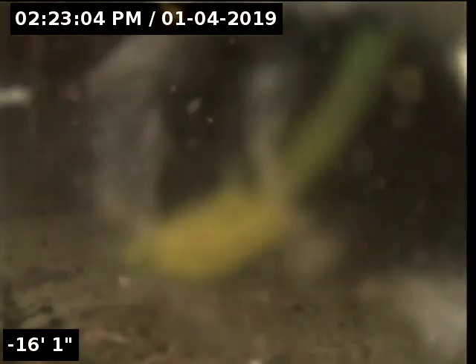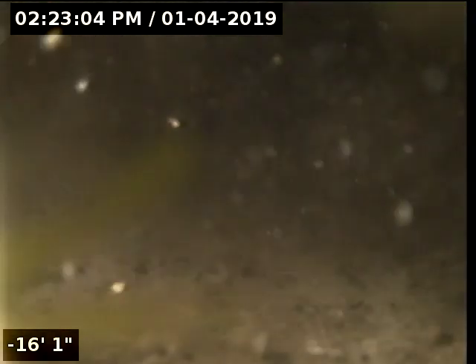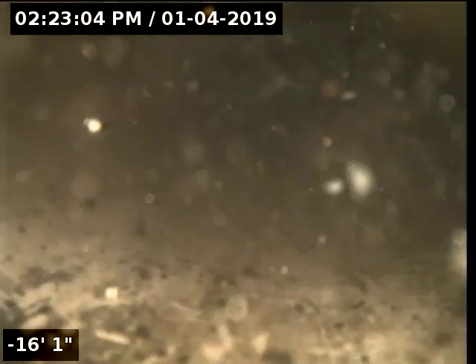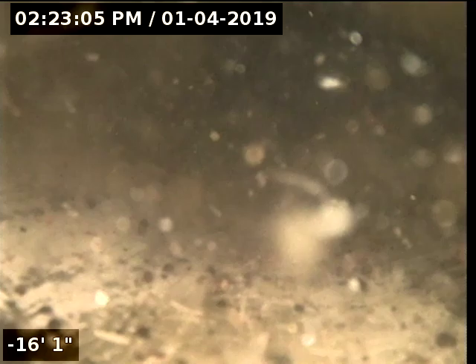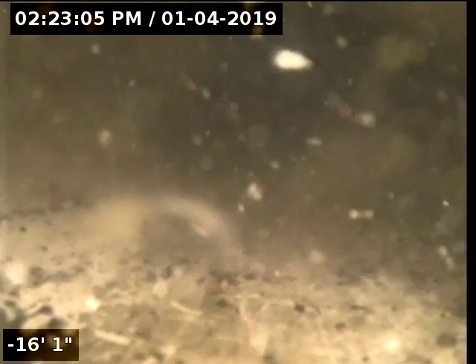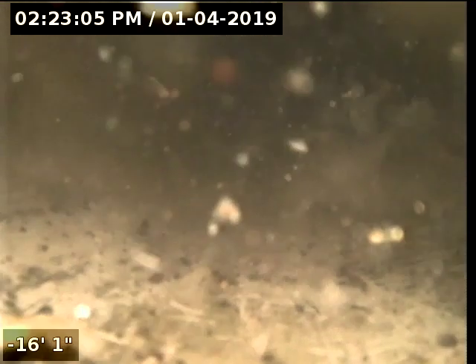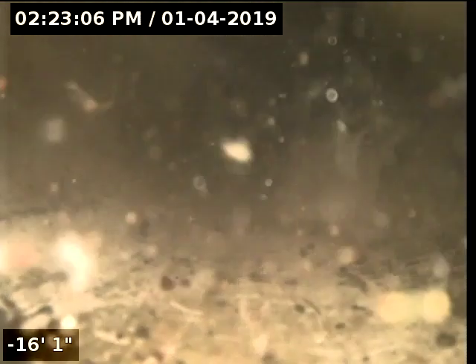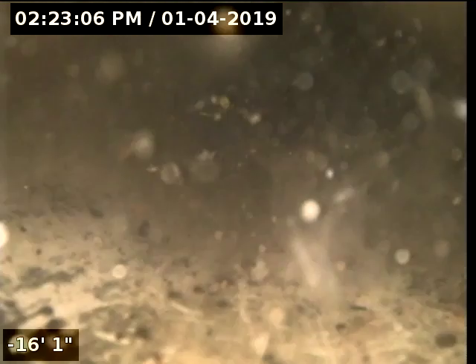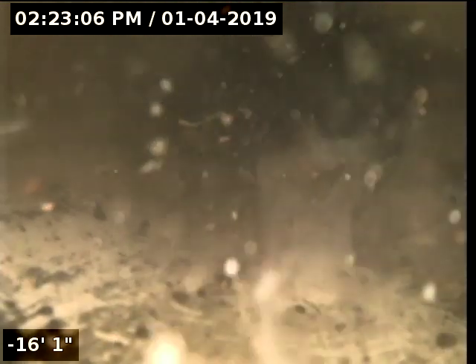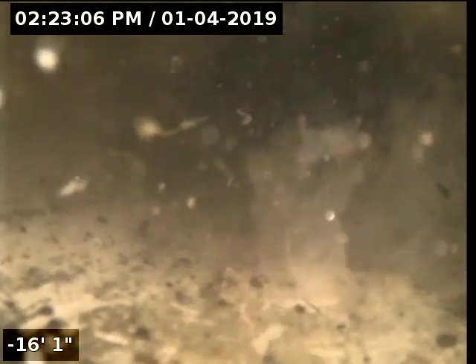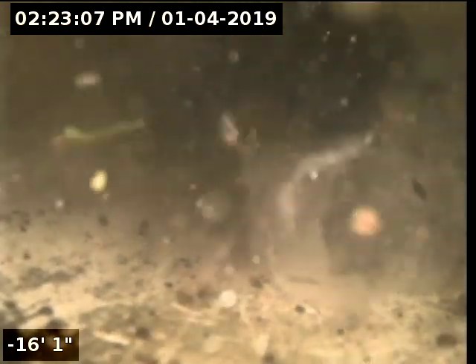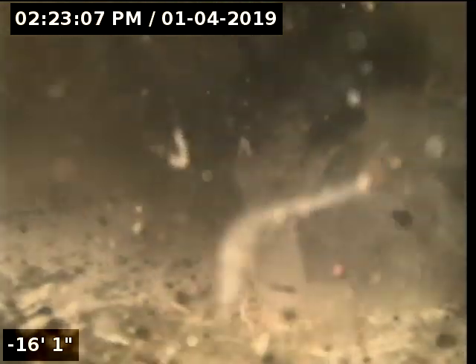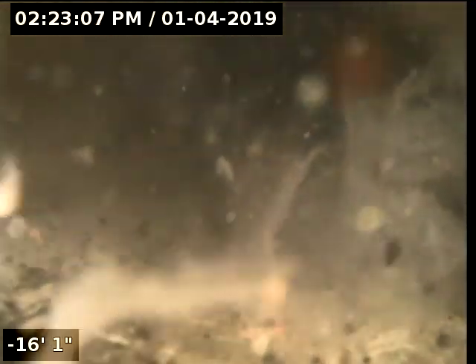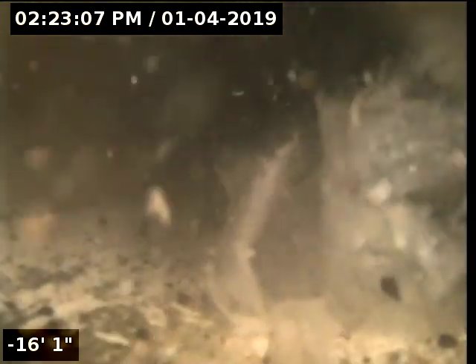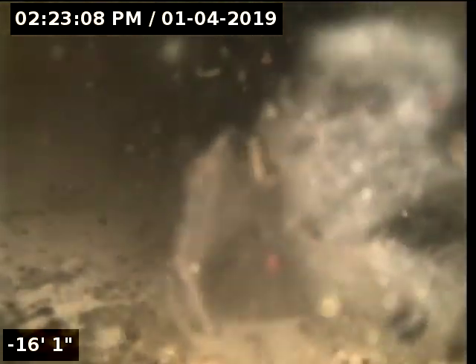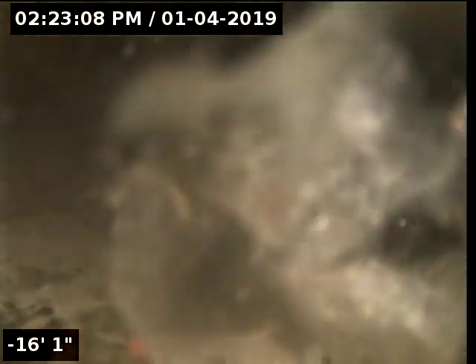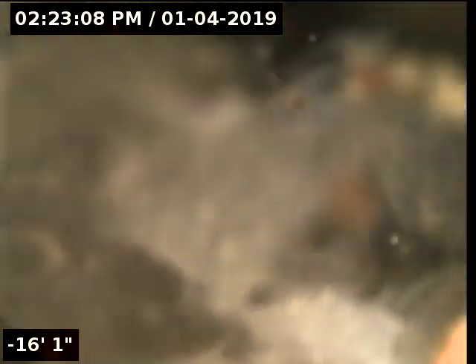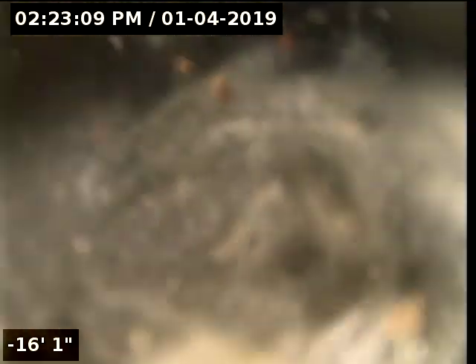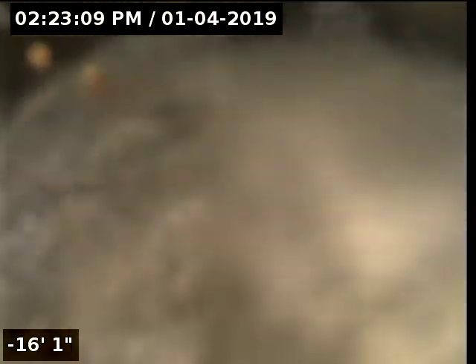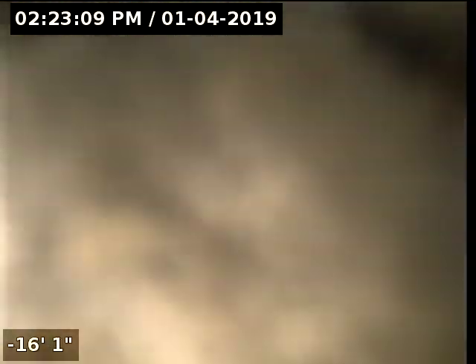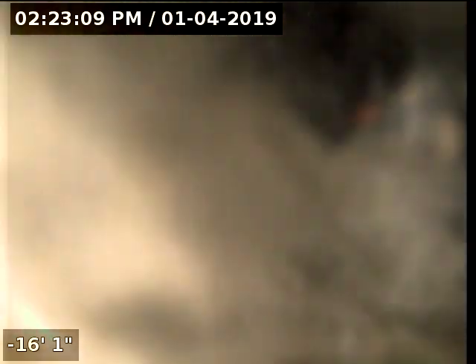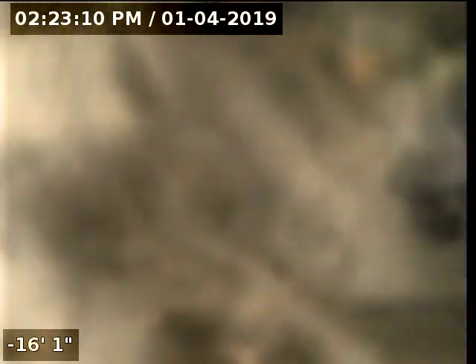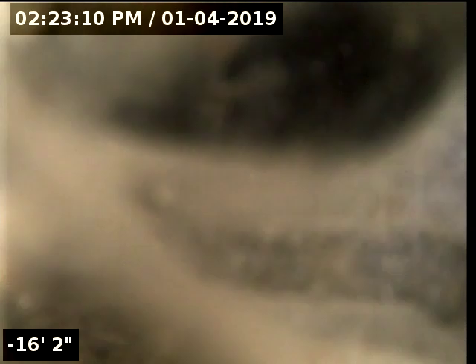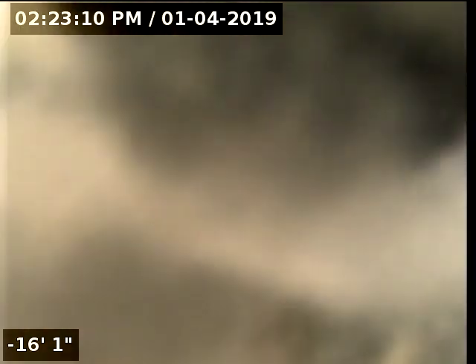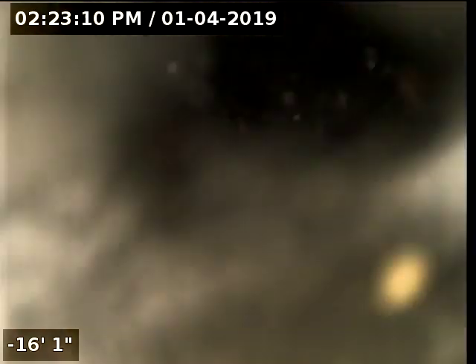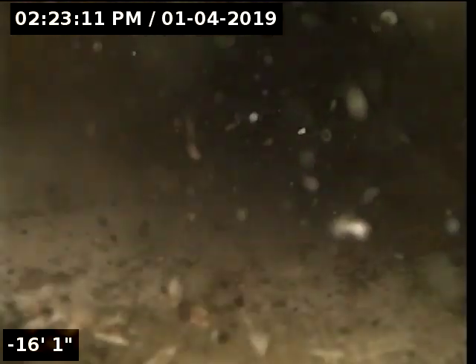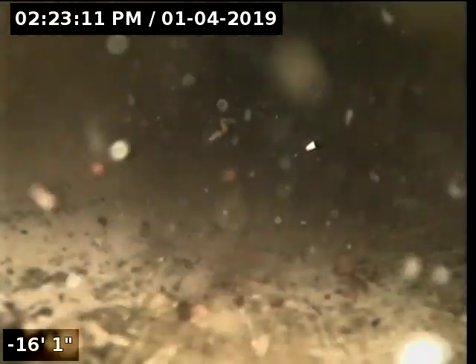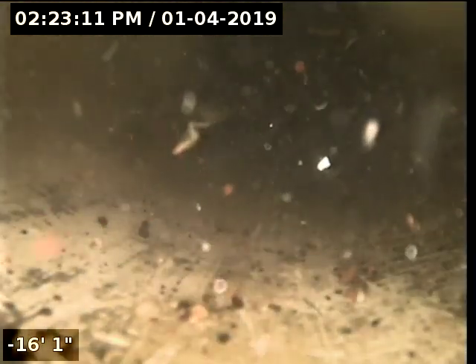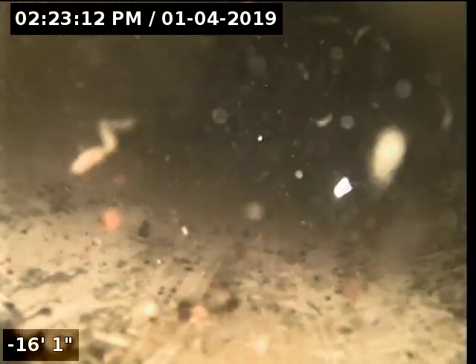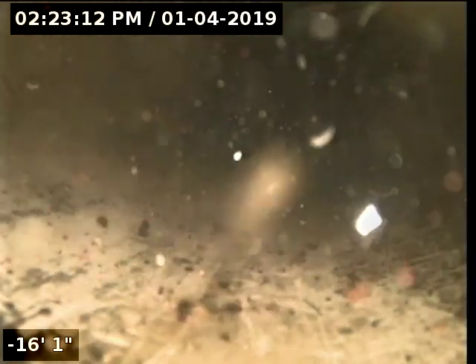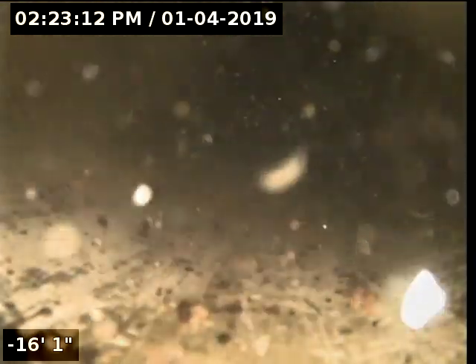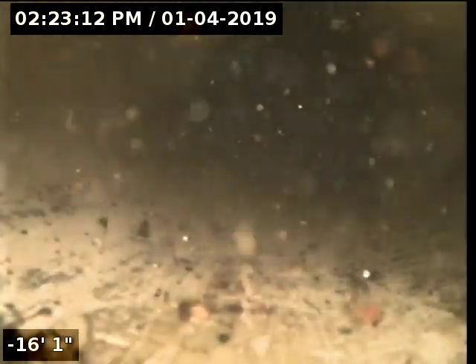Hello, this is Mike with Clark County Plumbing. We are doing a drain clean and video inspection at 3538 Northeast Hayes Street in Camas, Washington.